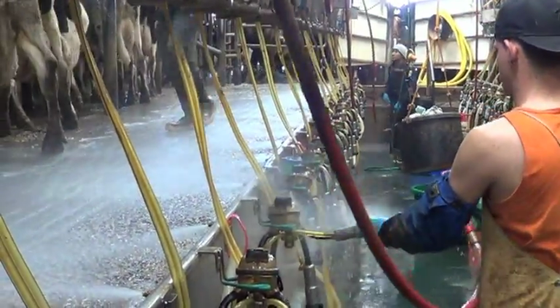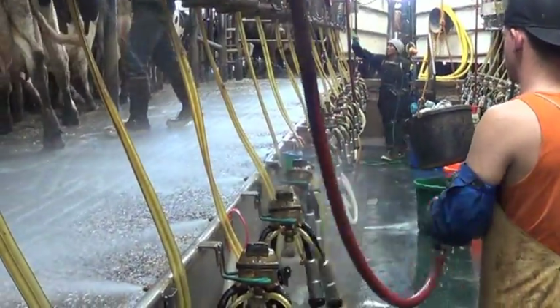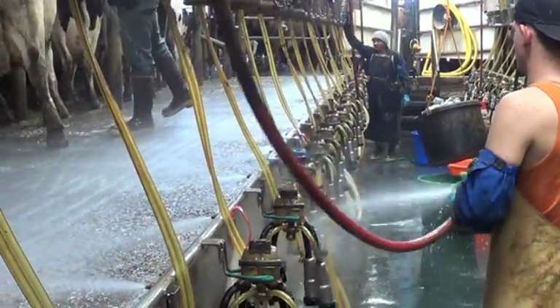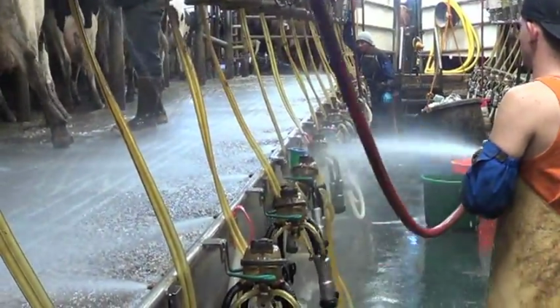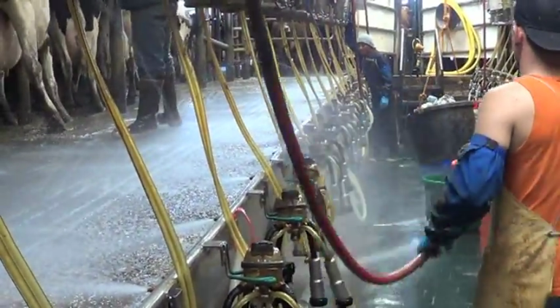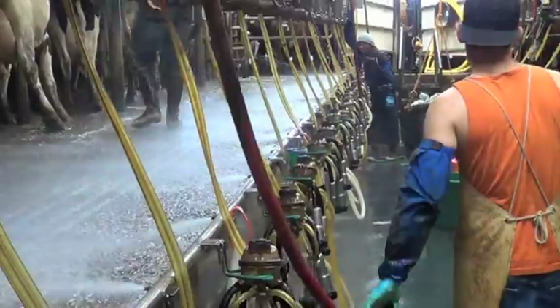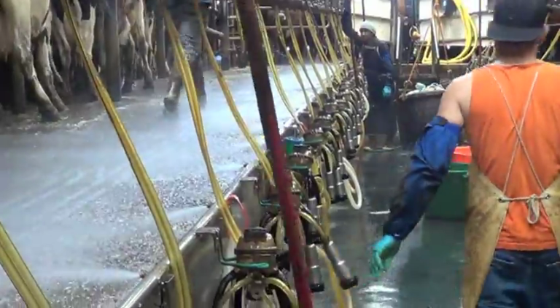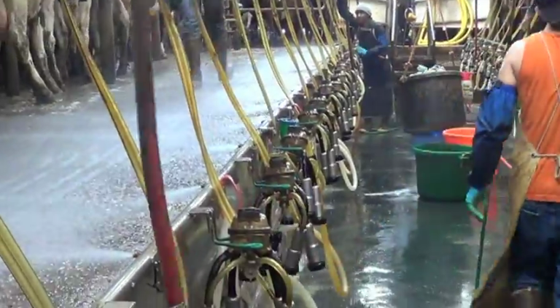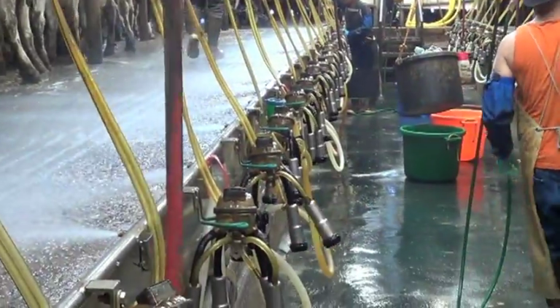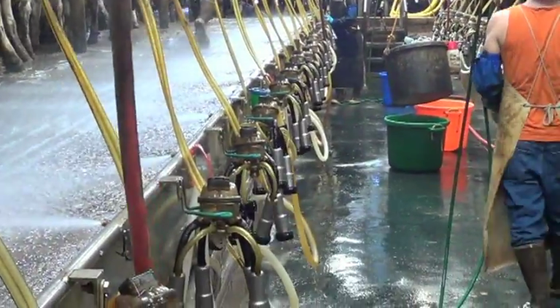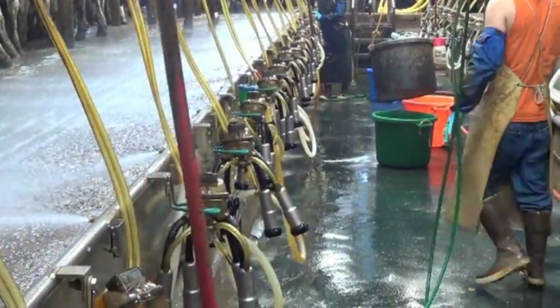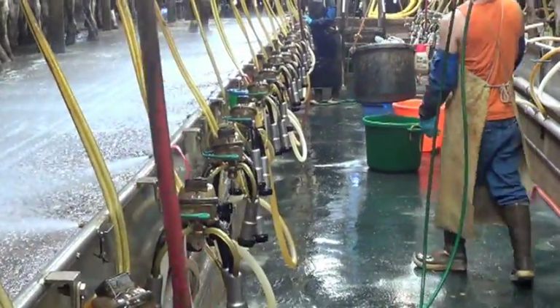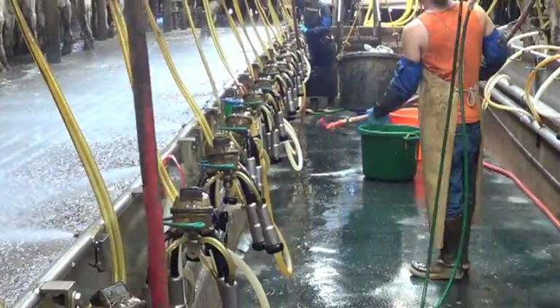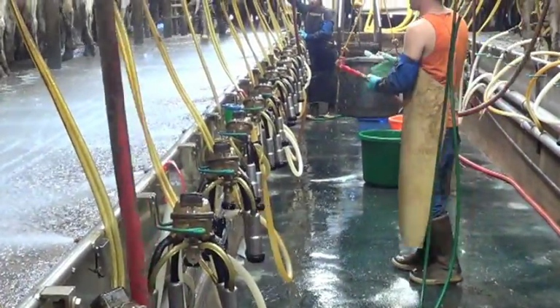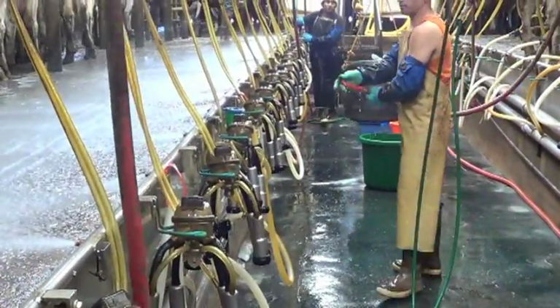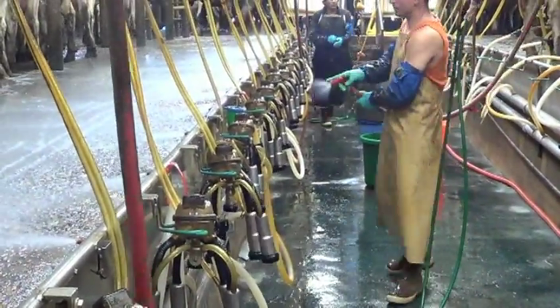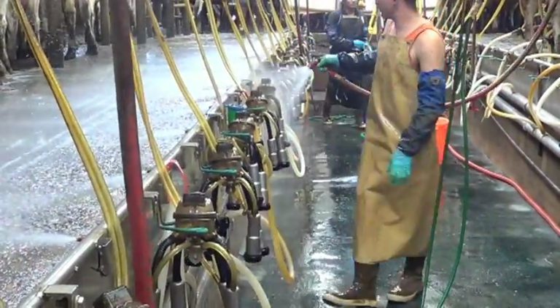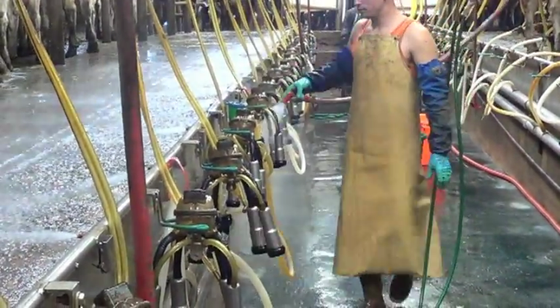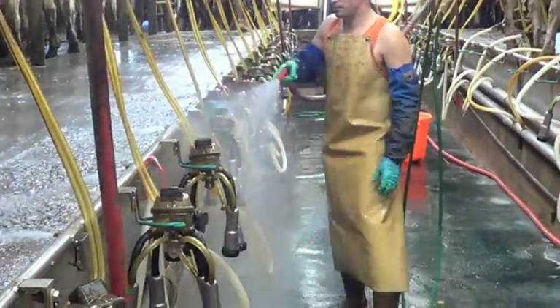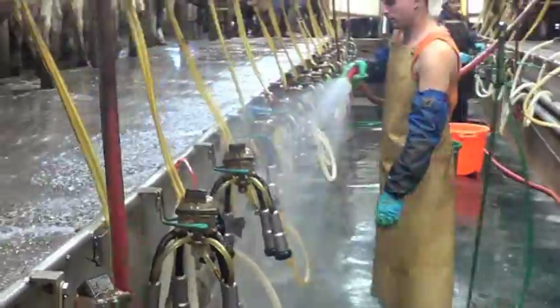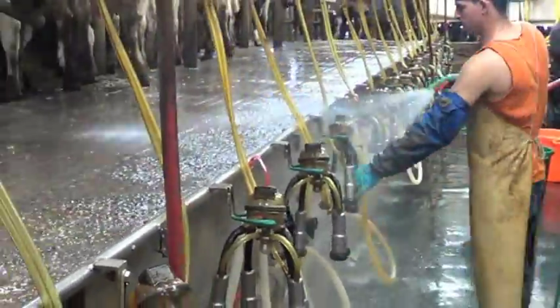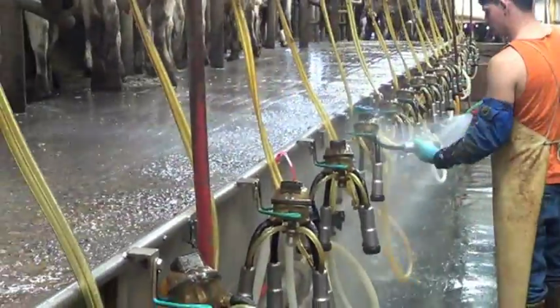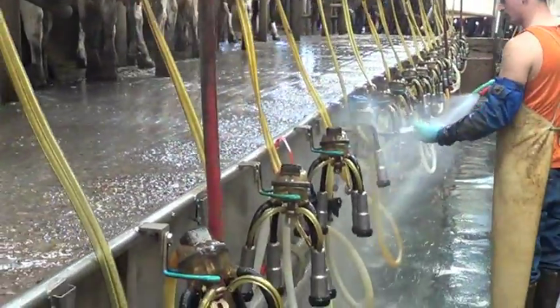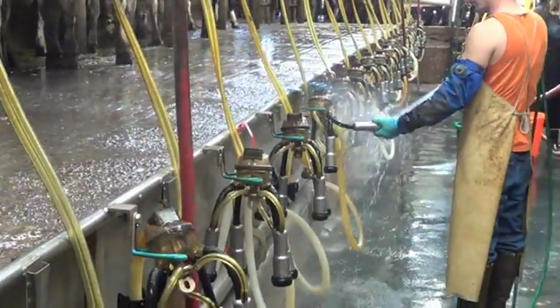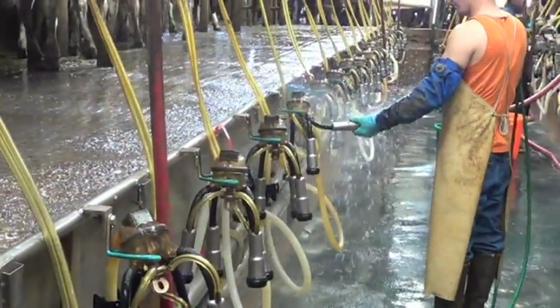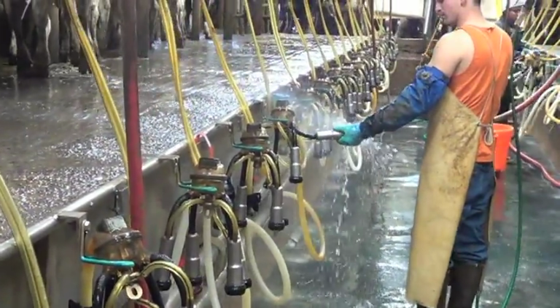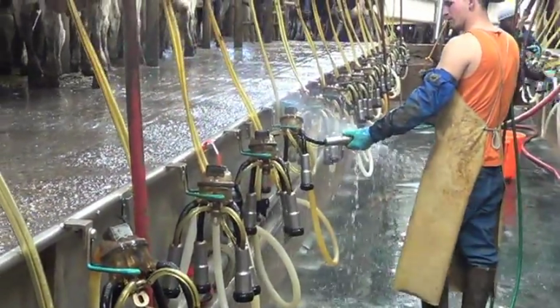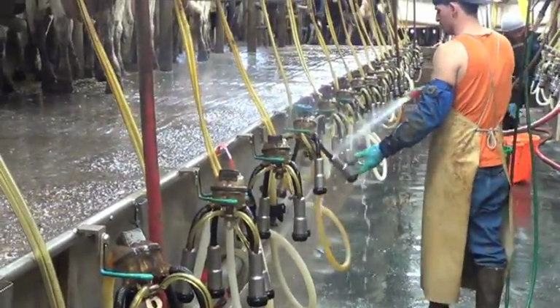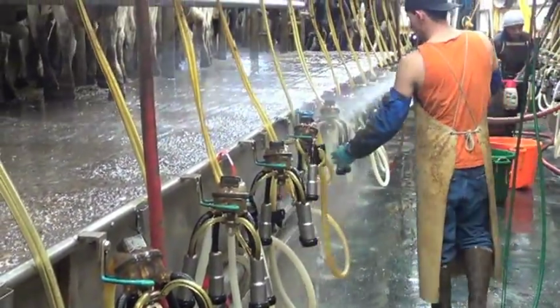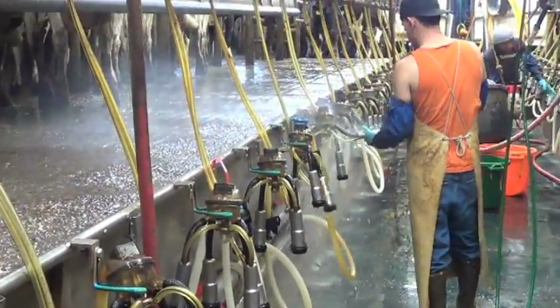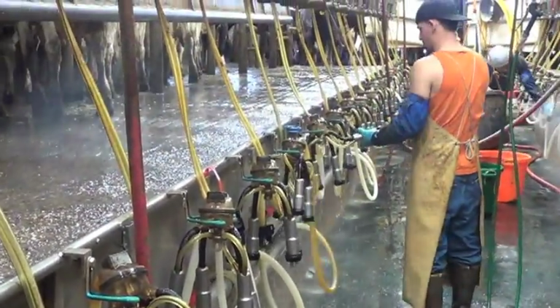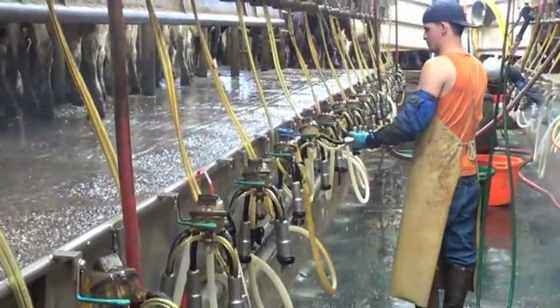That is why this worker is spraying the equipment, the floor, and everything else with water containing ozone gas. Due to its sanitizing properties, he is able to control SBCs while creating a clean, safe environment for the animals and himself.